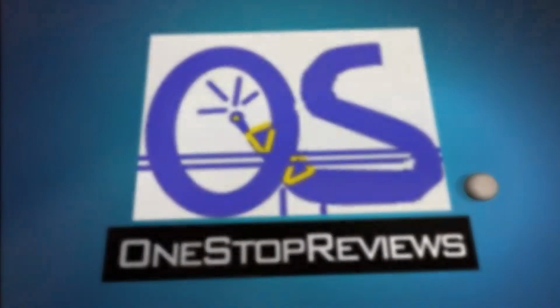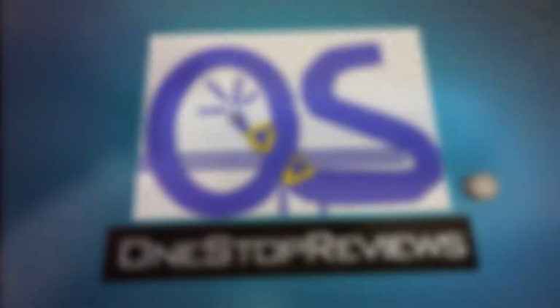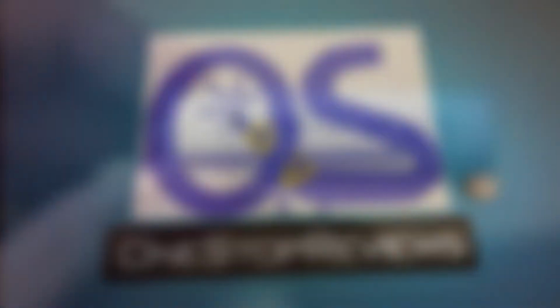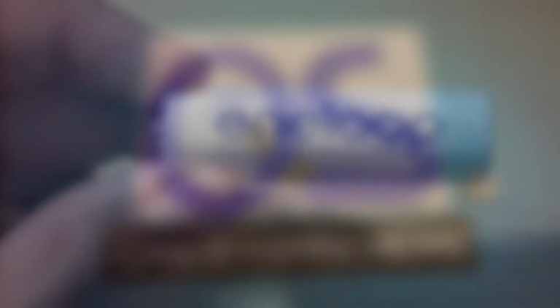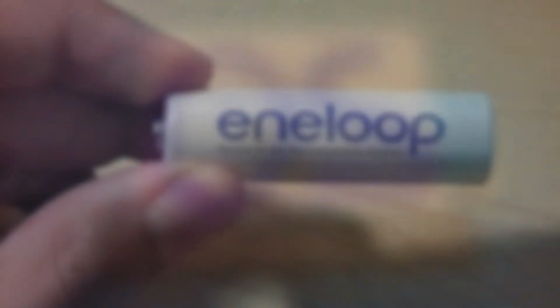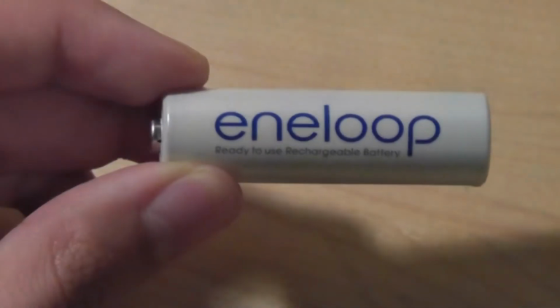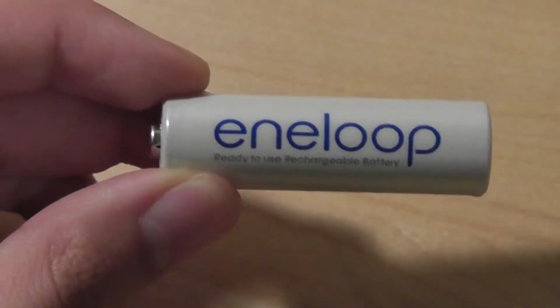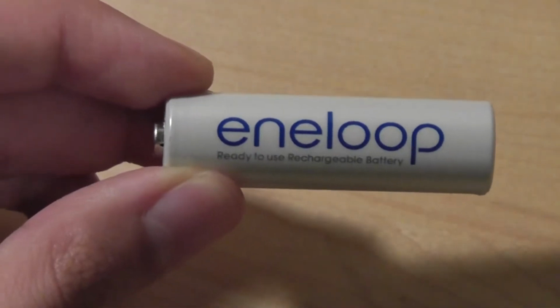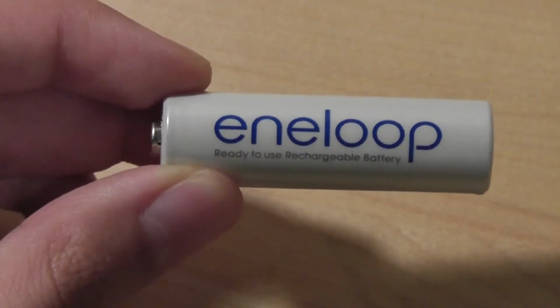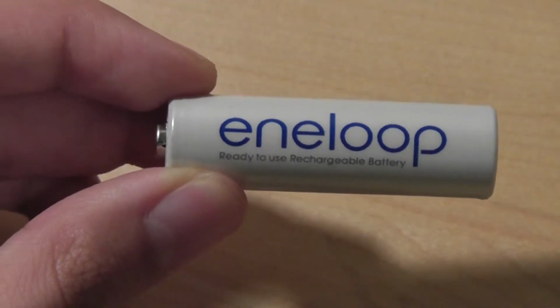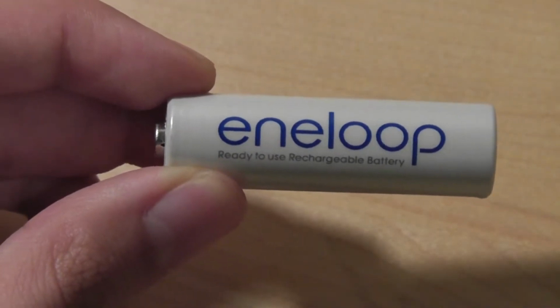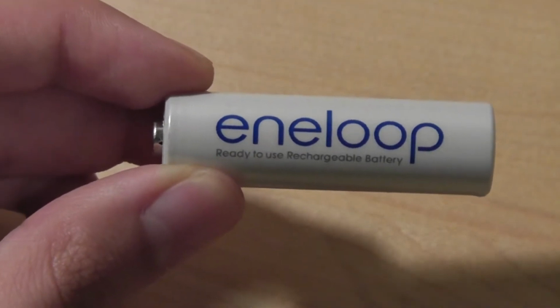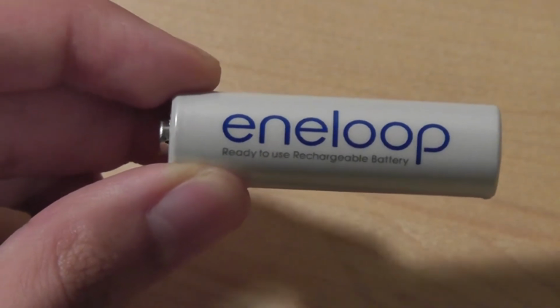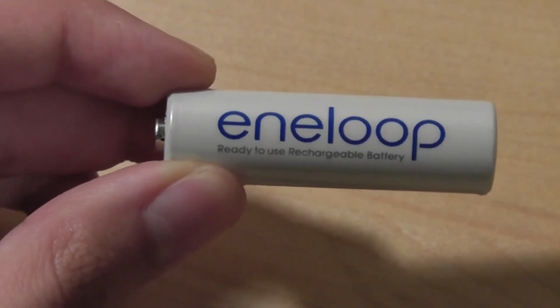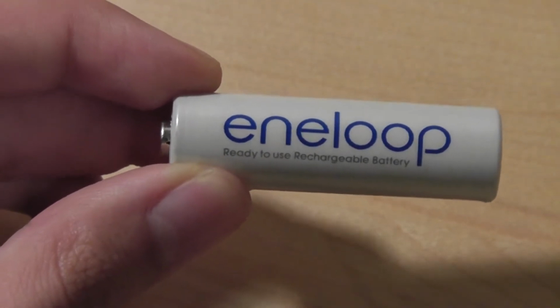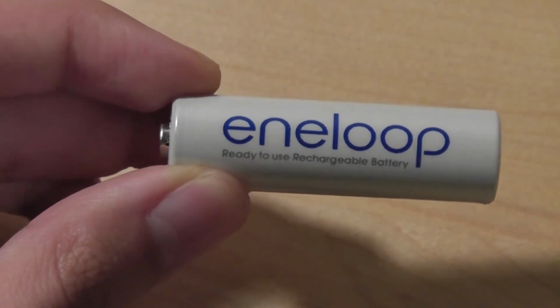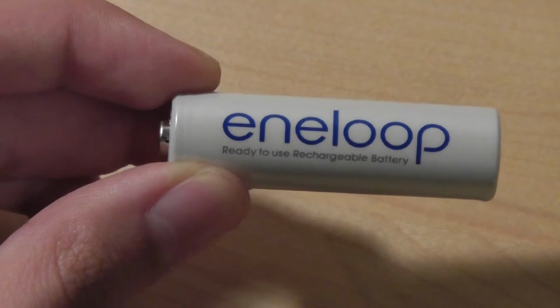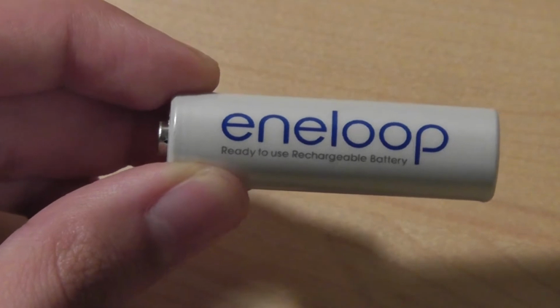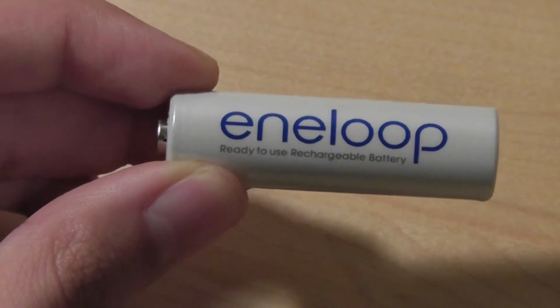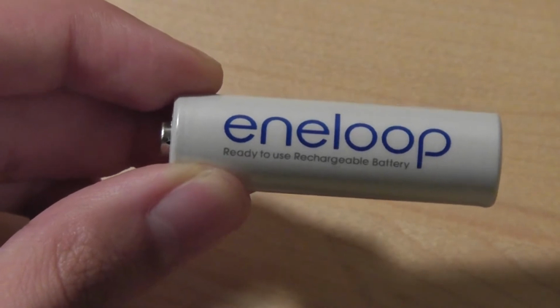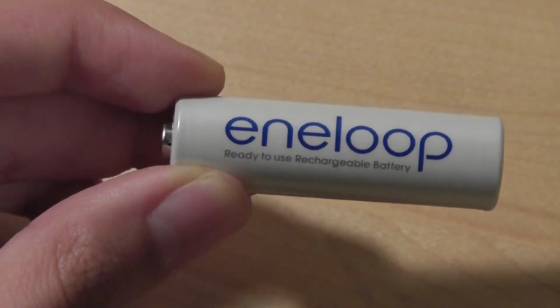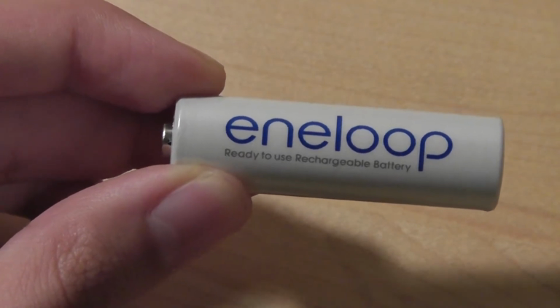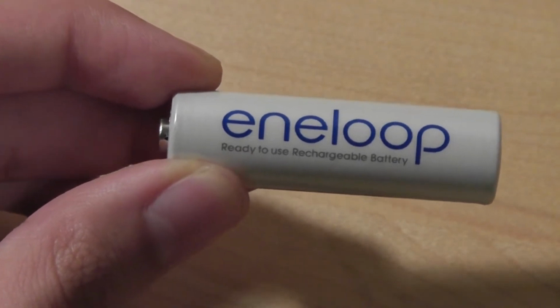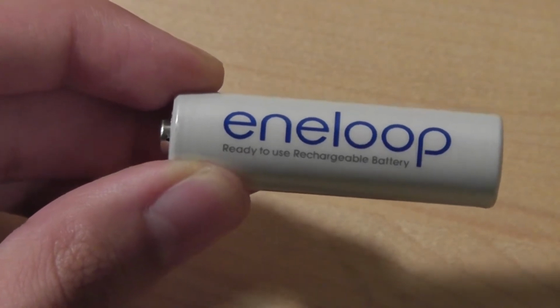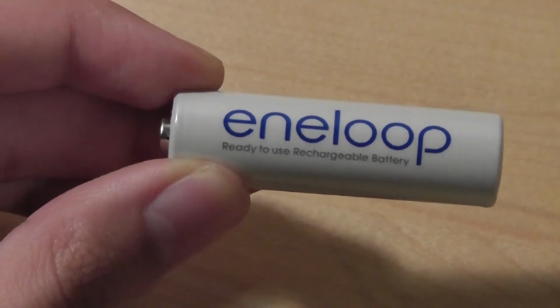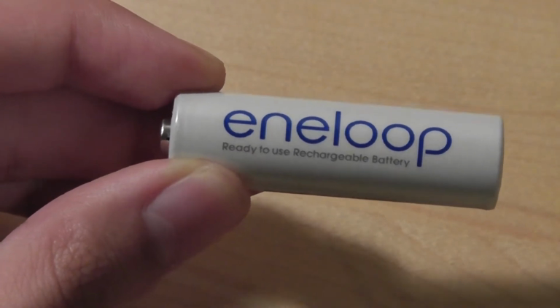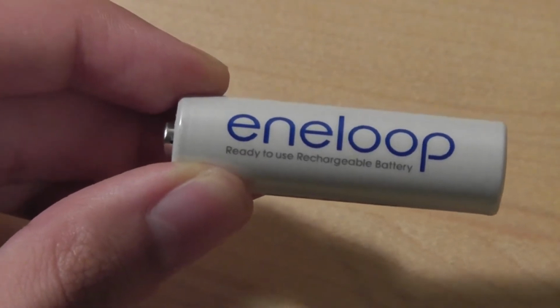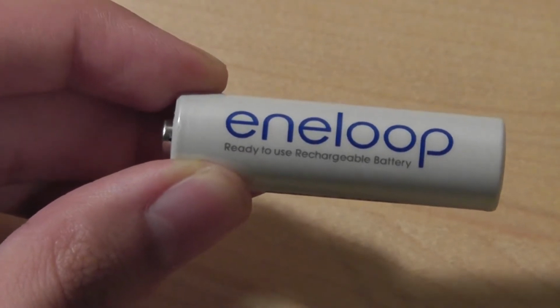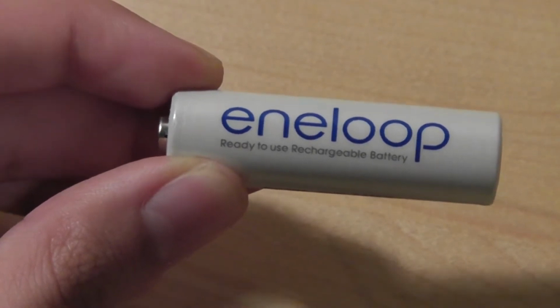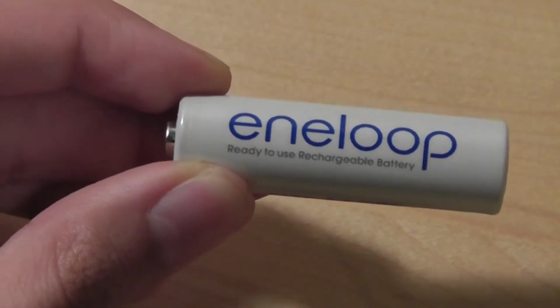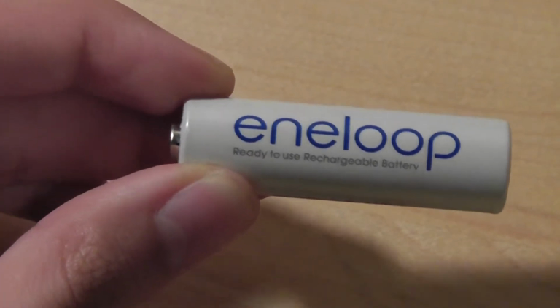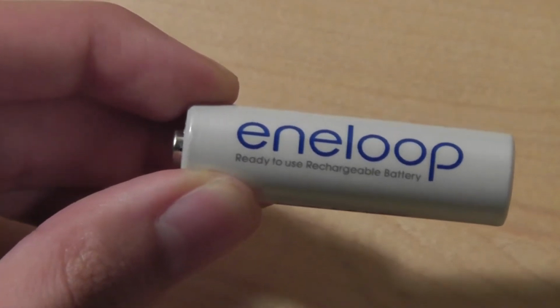Hey folks, this is OSReviews. Today you're watching our video review of the Eneloop rechargeable battery. Compared to other rechargeable batteries out there, this one has one of the most unique designs that I've come across in a long time.